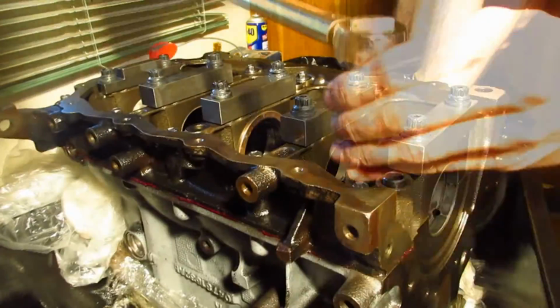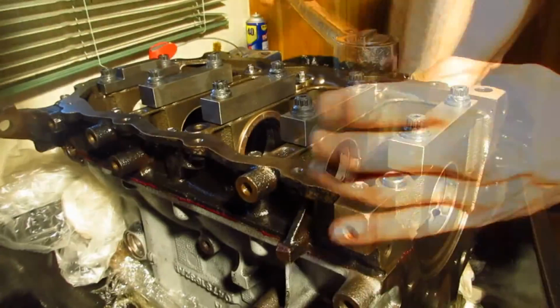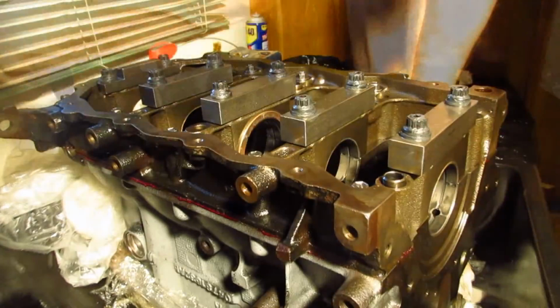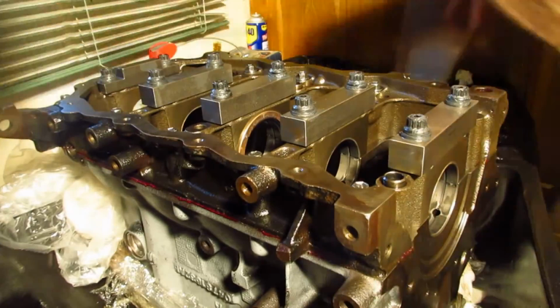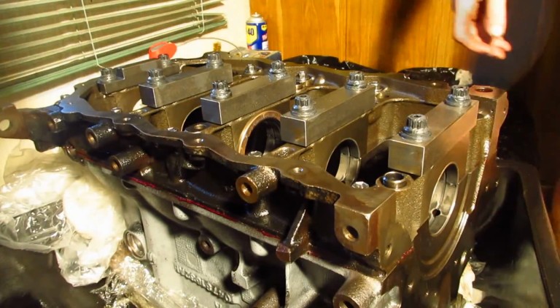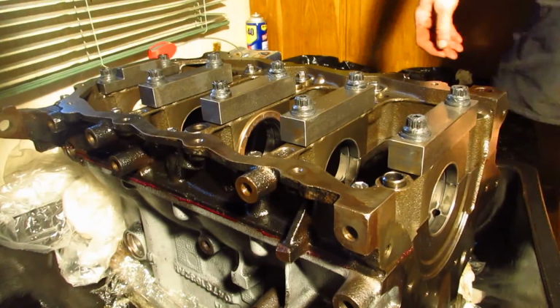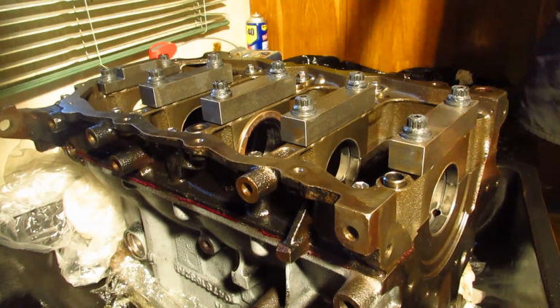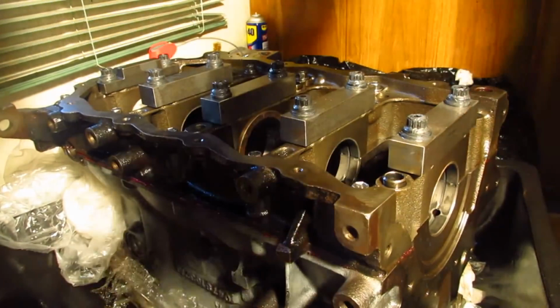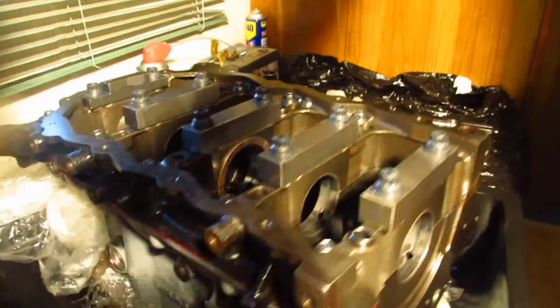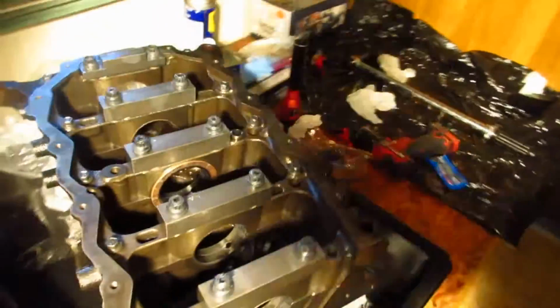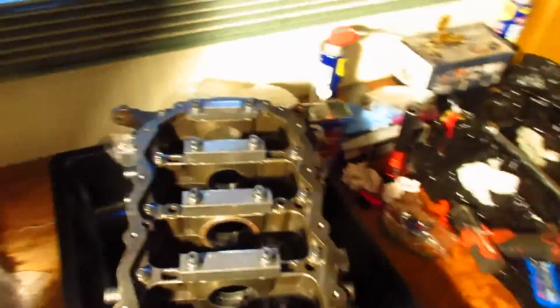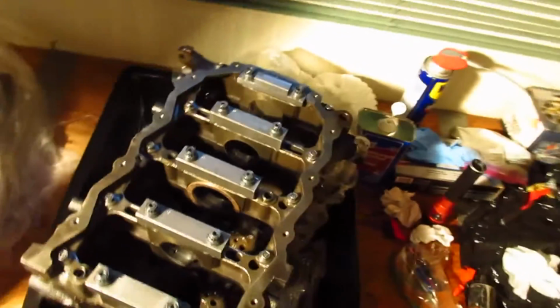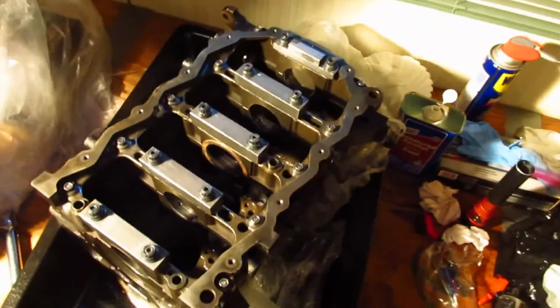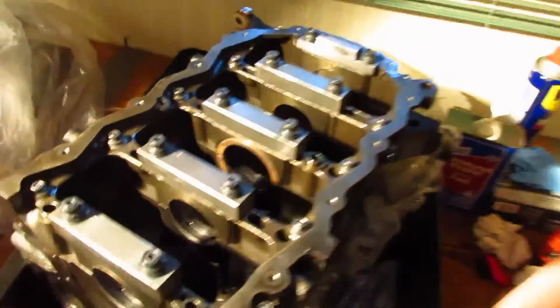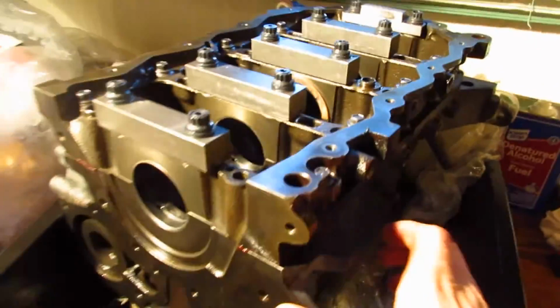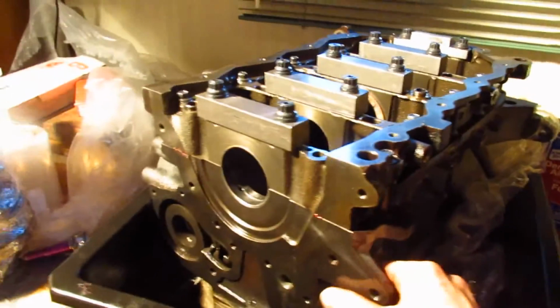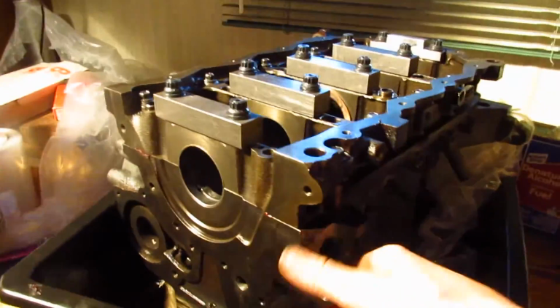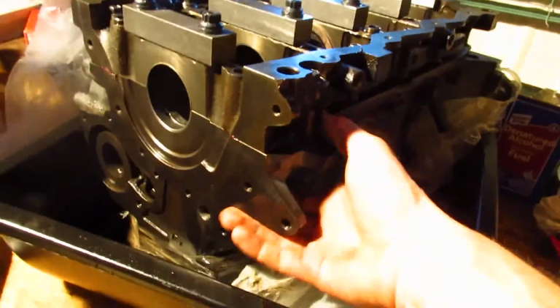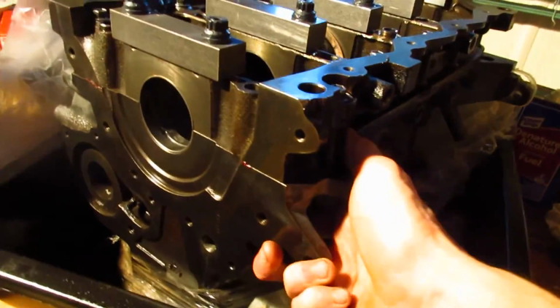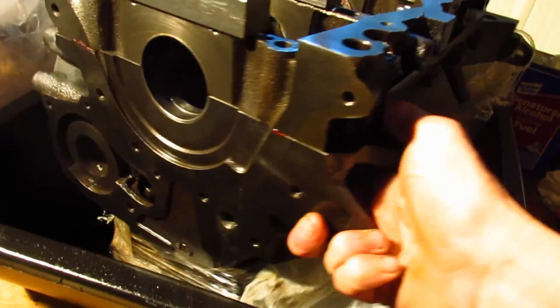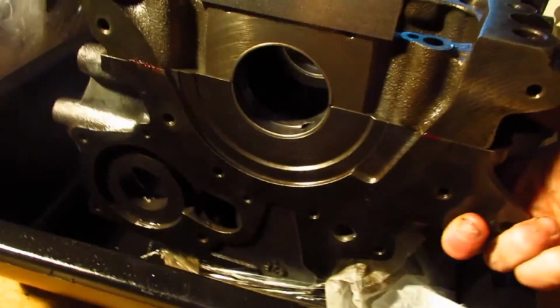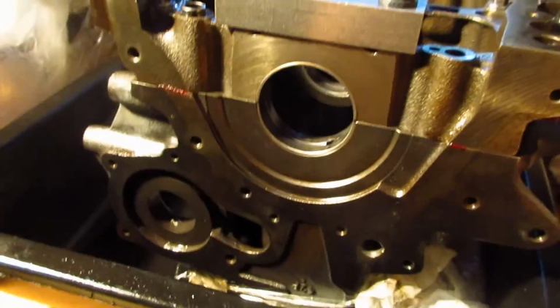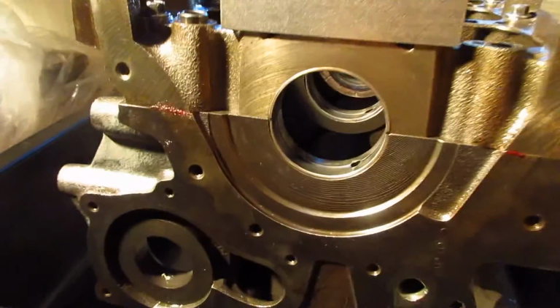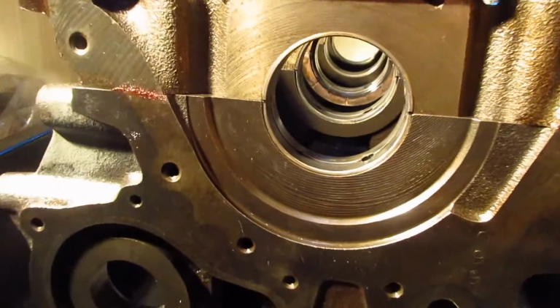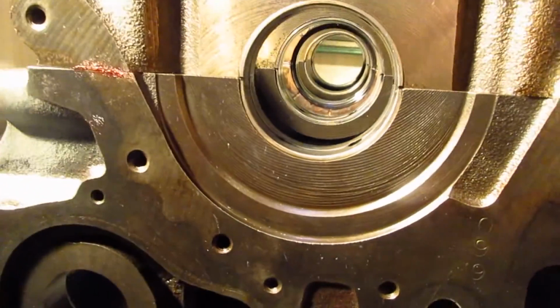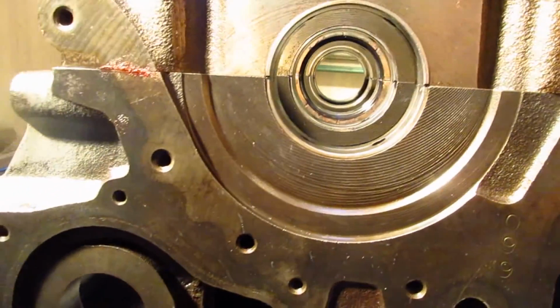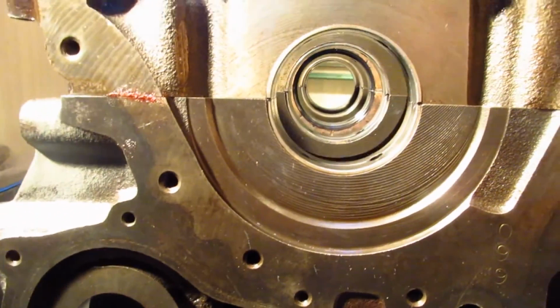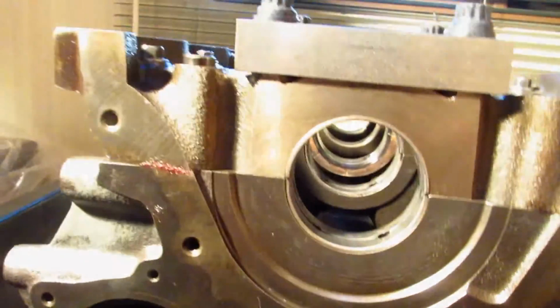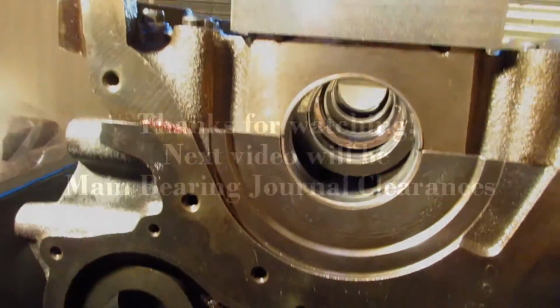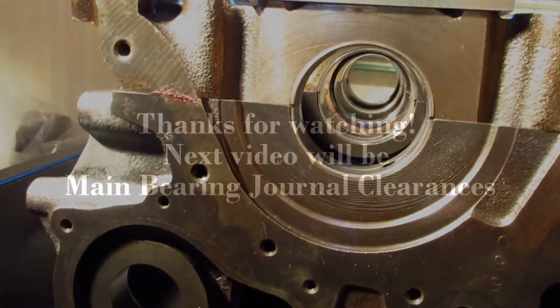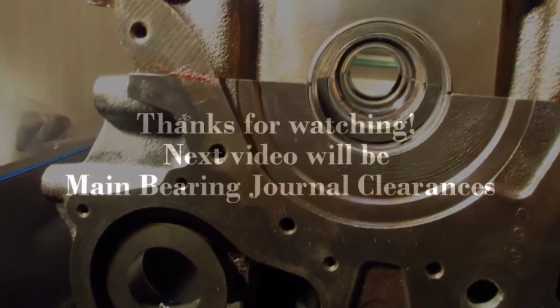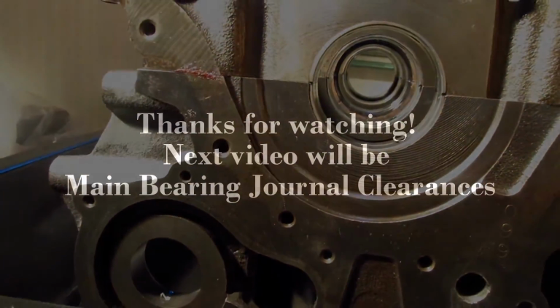Alright, you are now ready to check your main journal clearances. Doesn't sound too hard, does it?